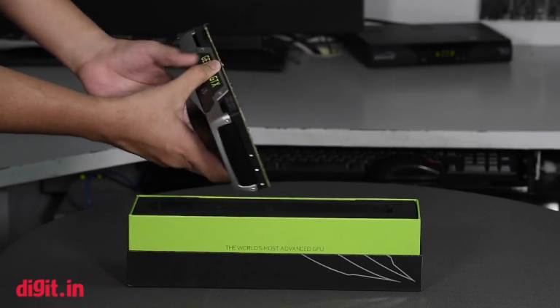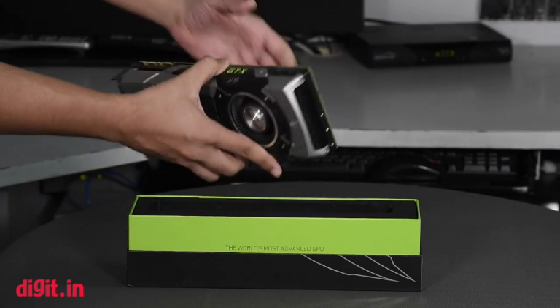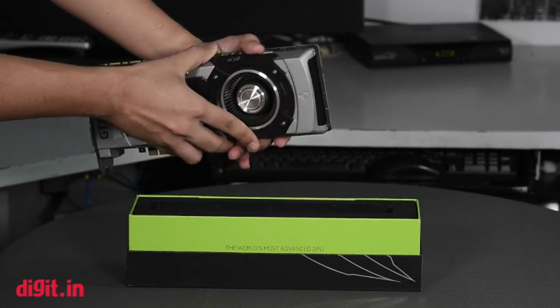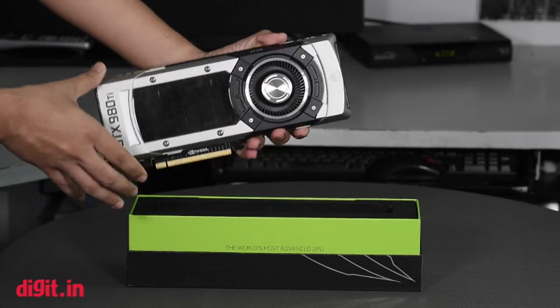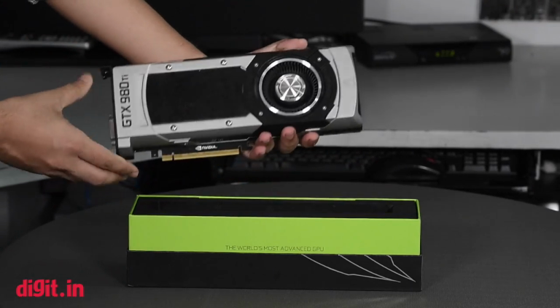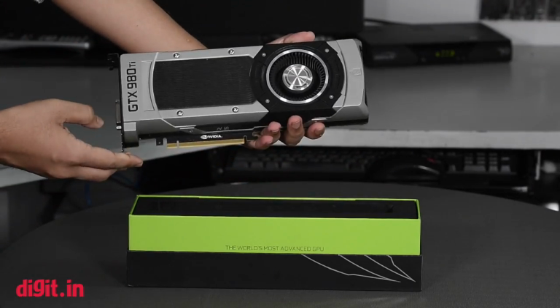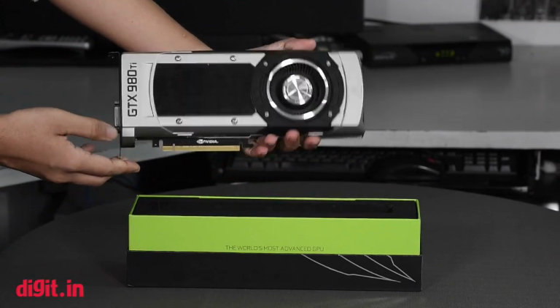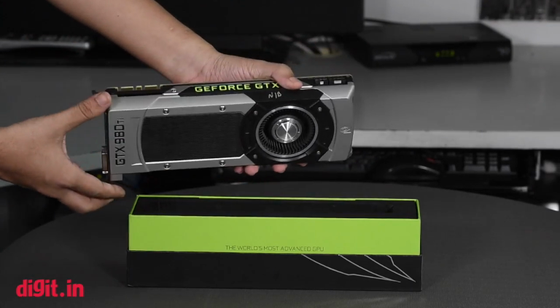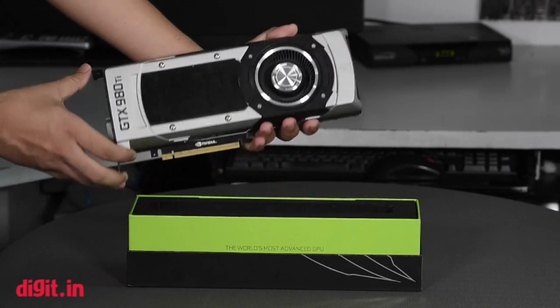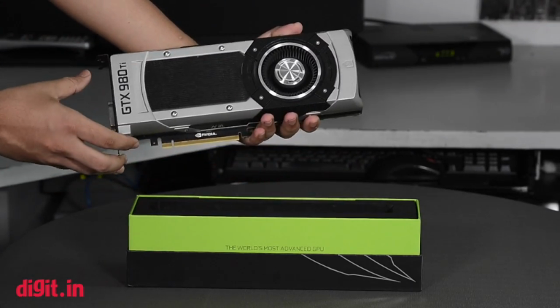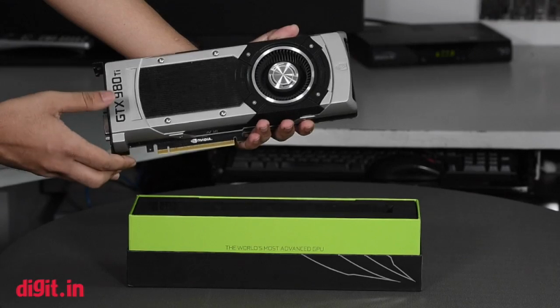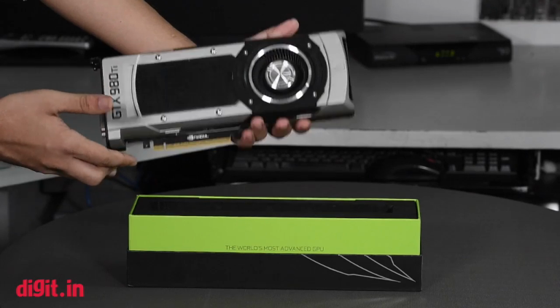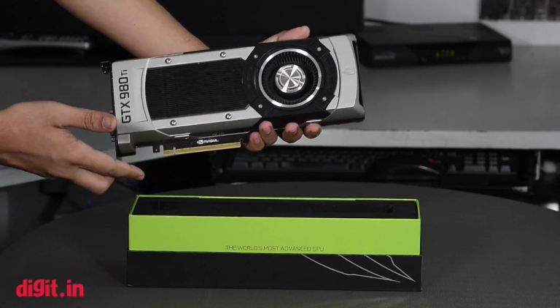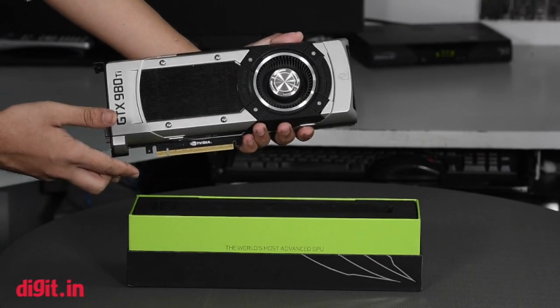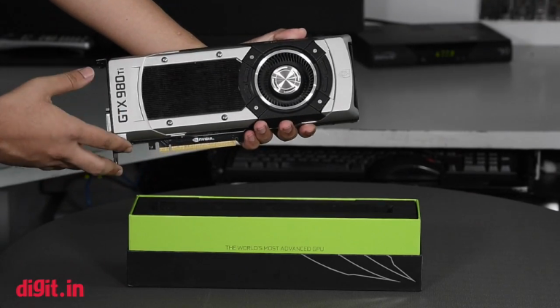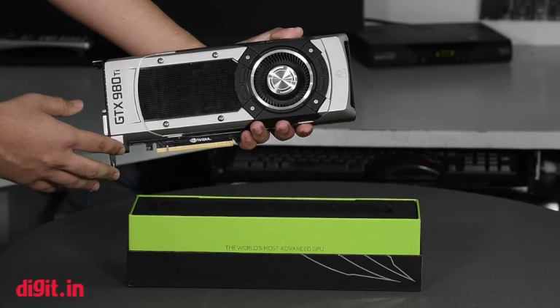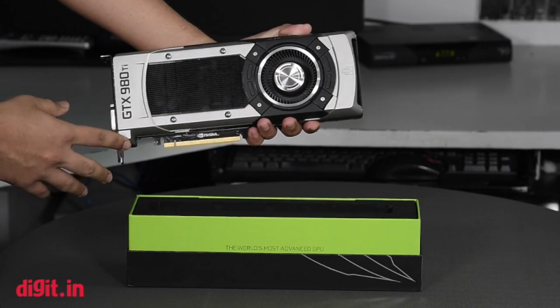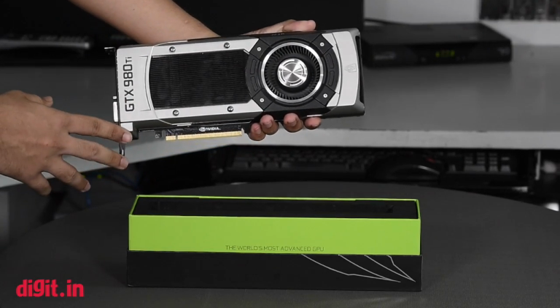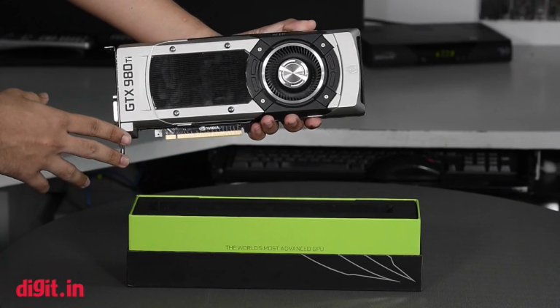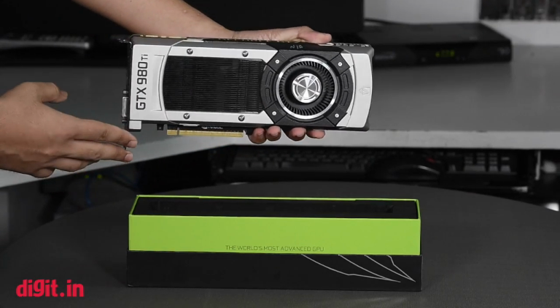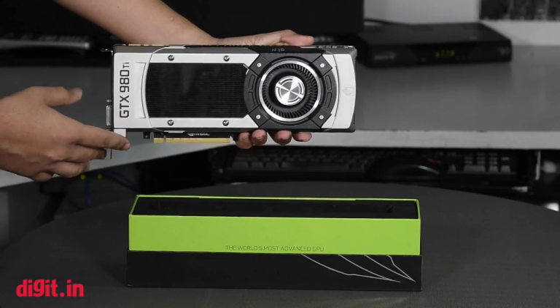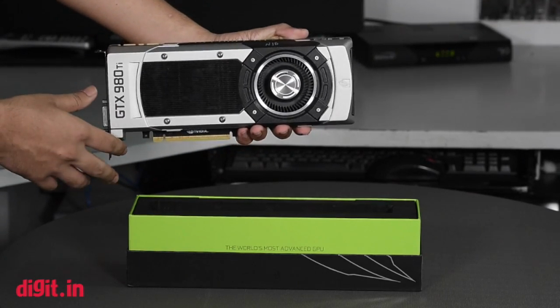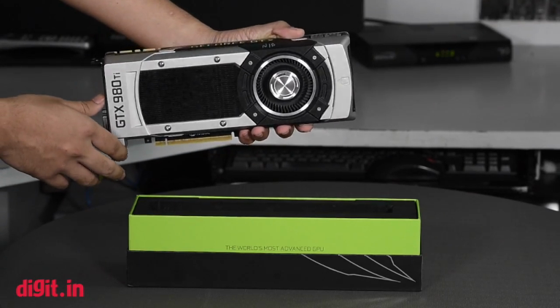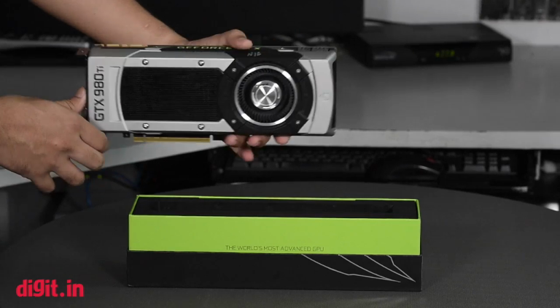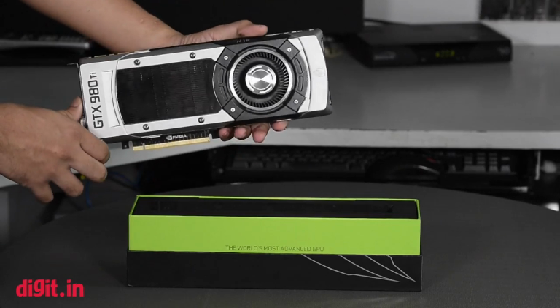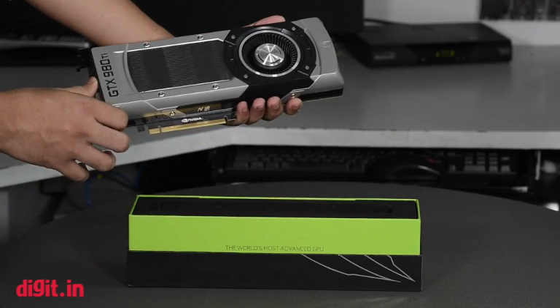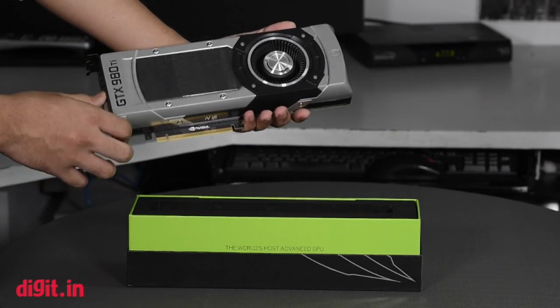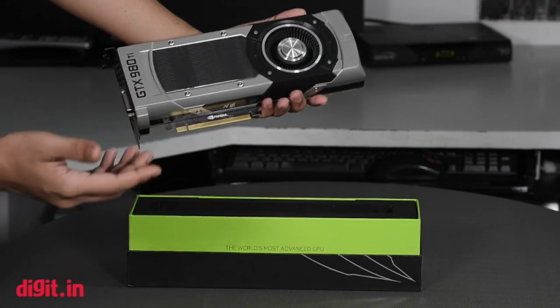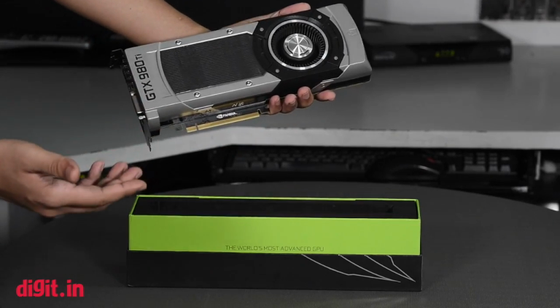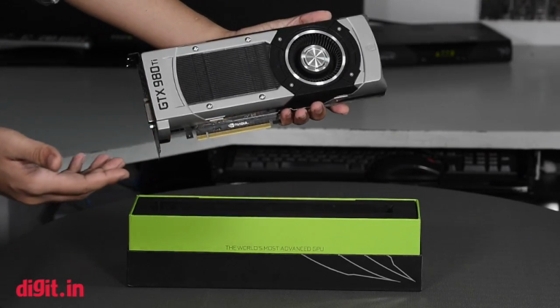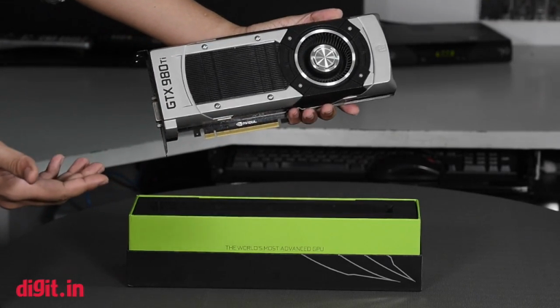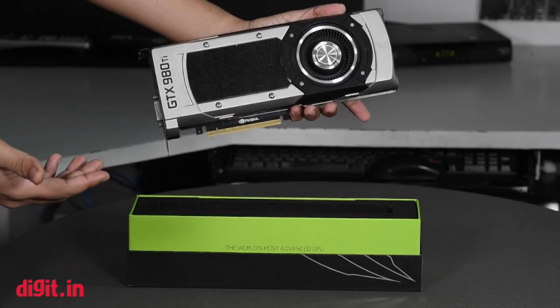So that's it for this mini unboxing — it's the 980 Ti, the stock card. Soon enough we'll be doing another video of an aftermarket card that will be from Zotac. So stay tuned and do subscribe to our channel.